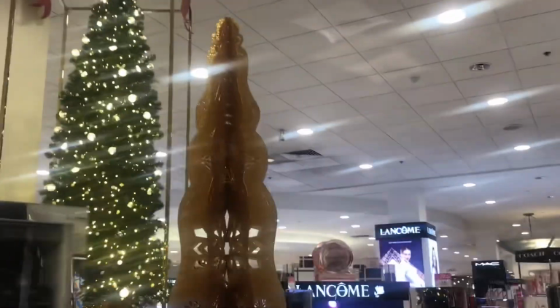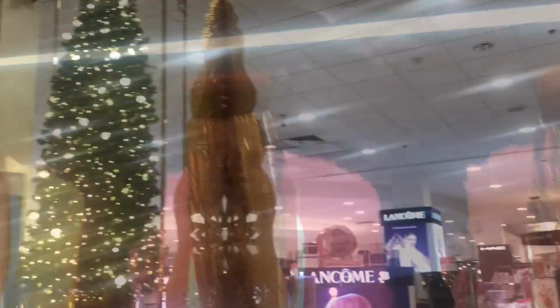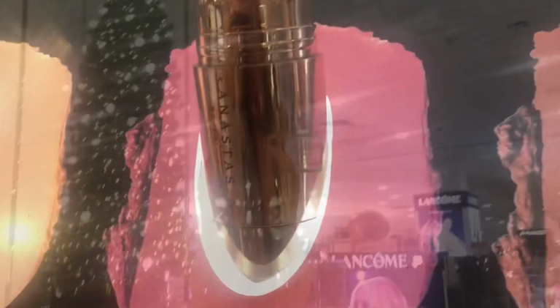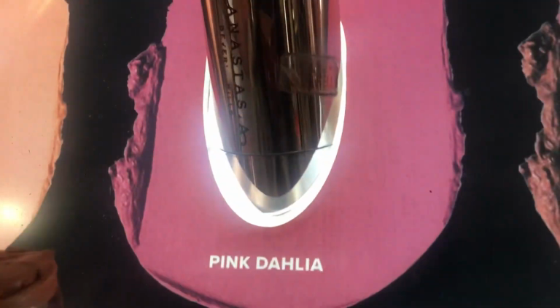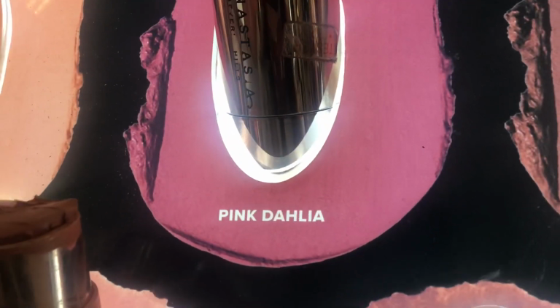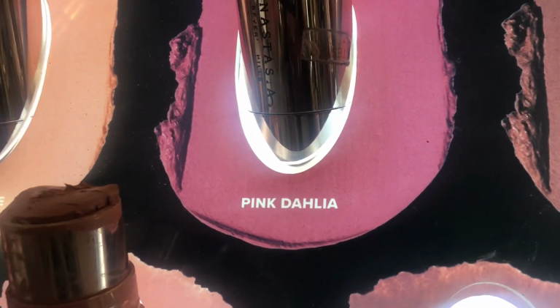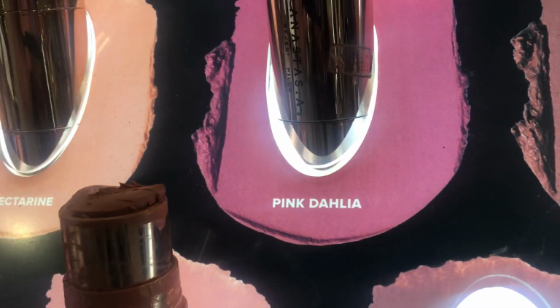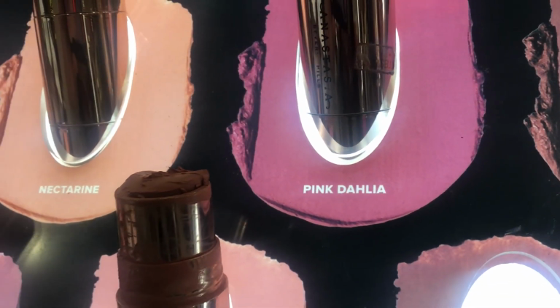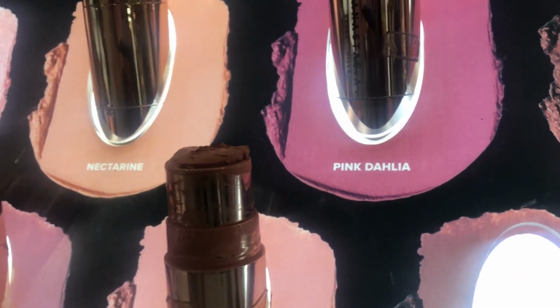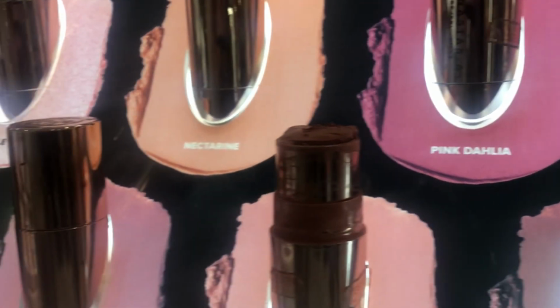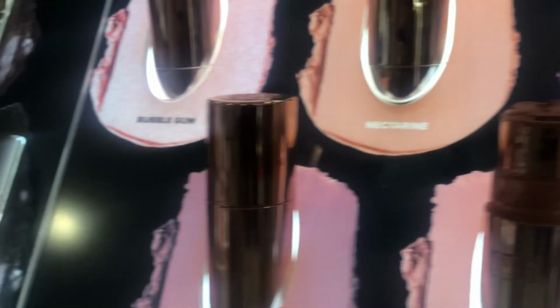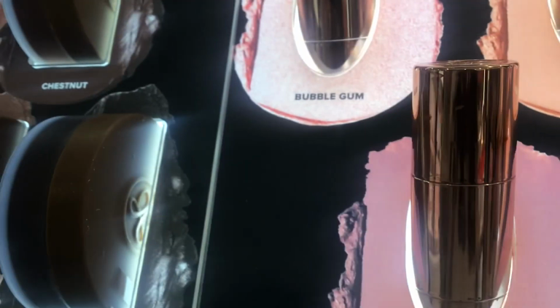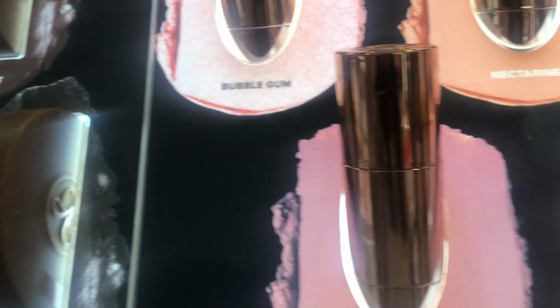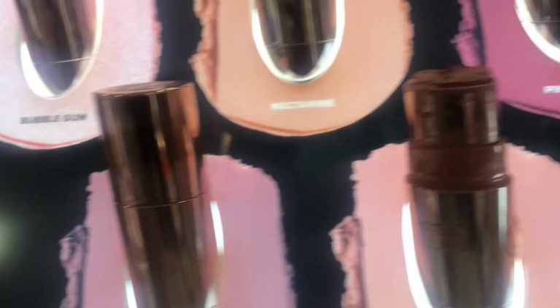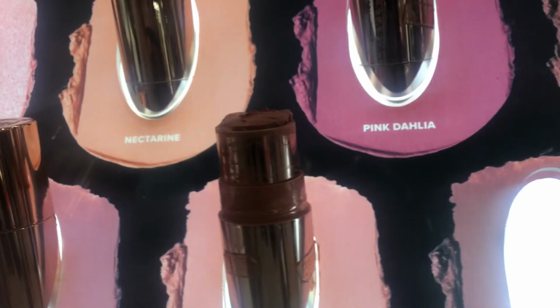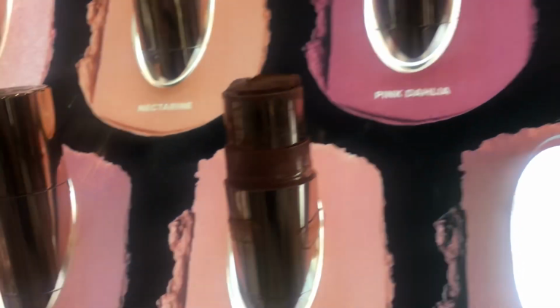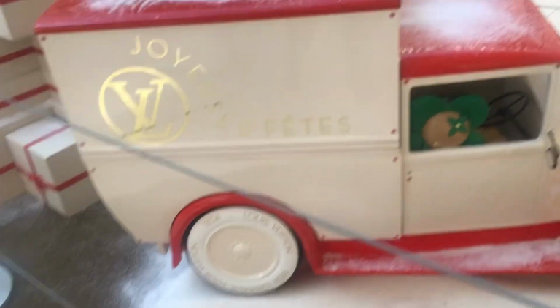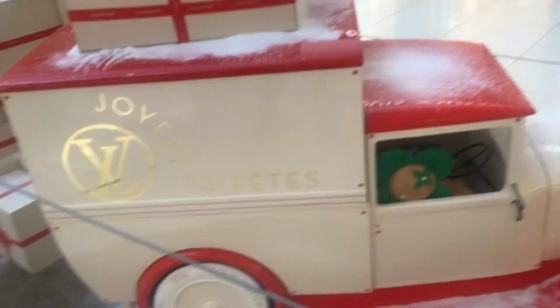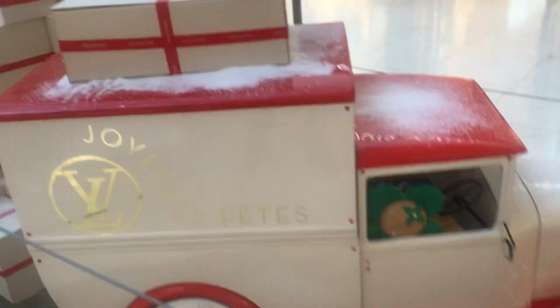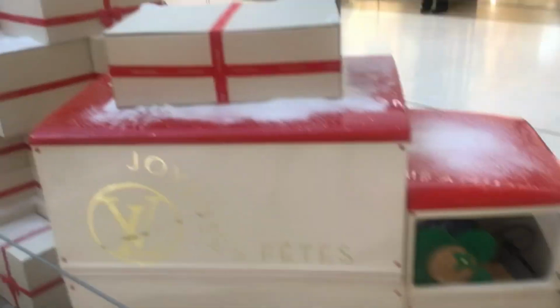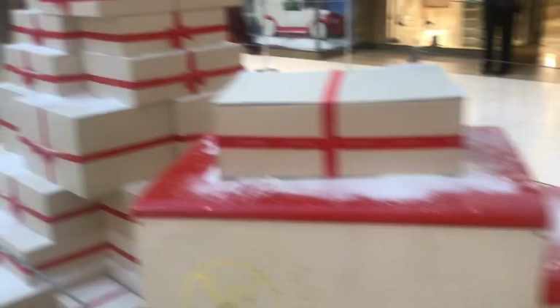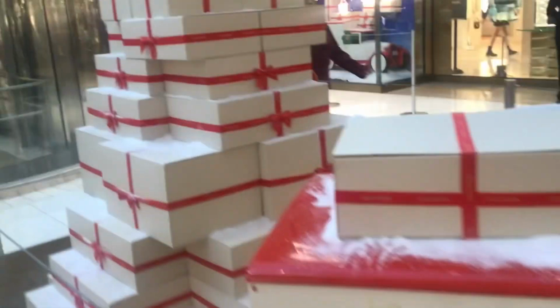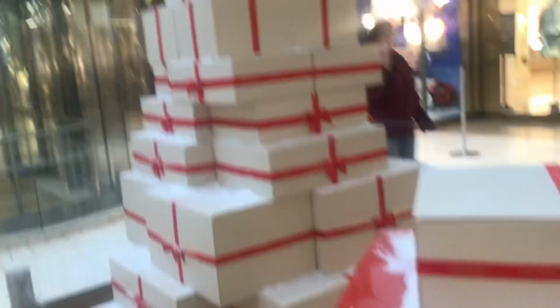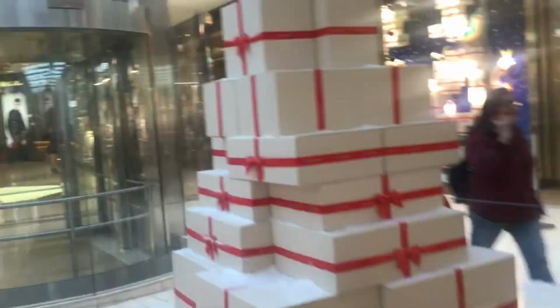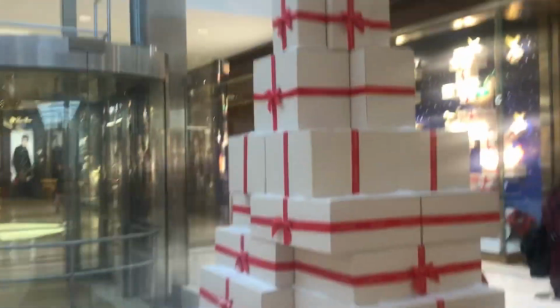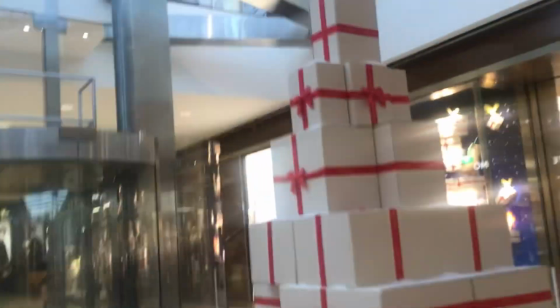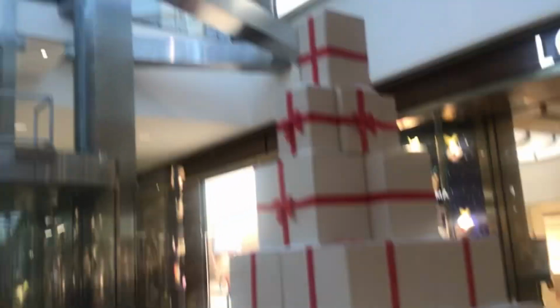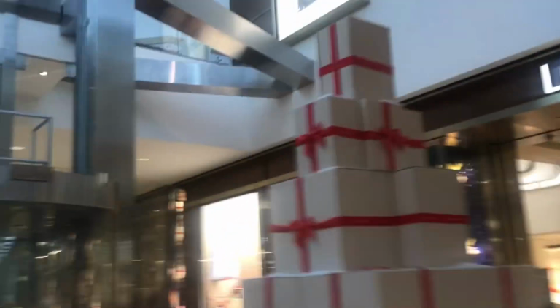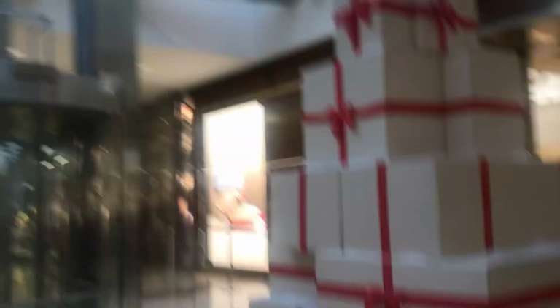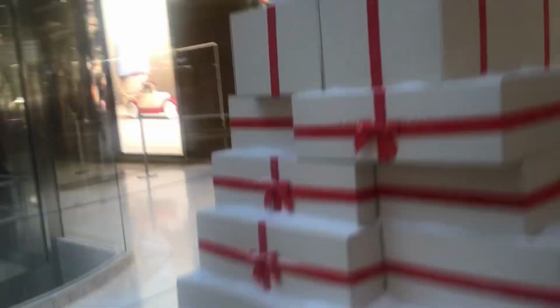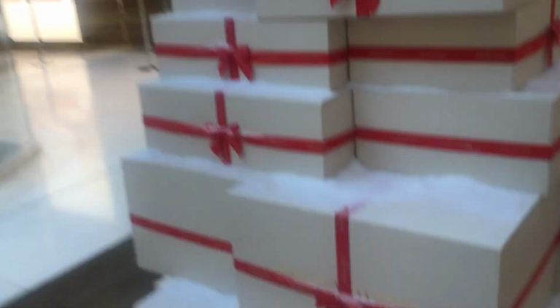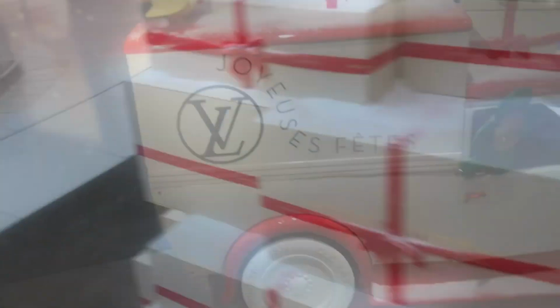Check this out, there's a blush called Pink Dahlia, that's funny. I'm not really here to buy anything, just looking around. Oh and also some food too.